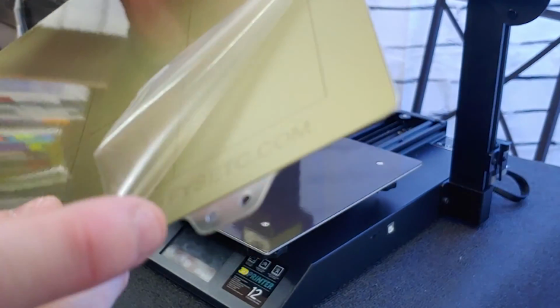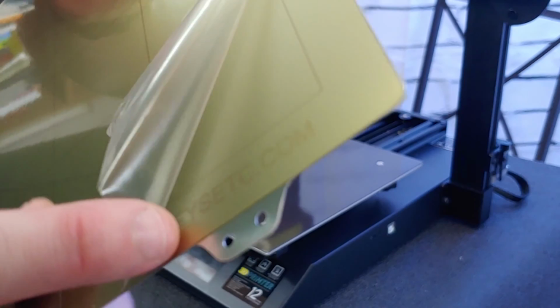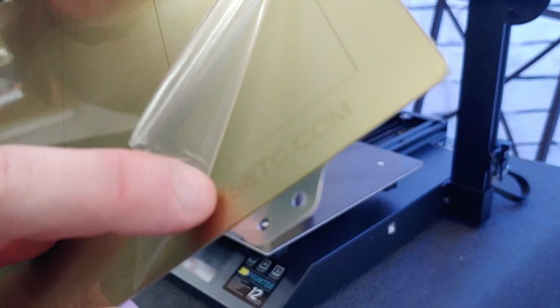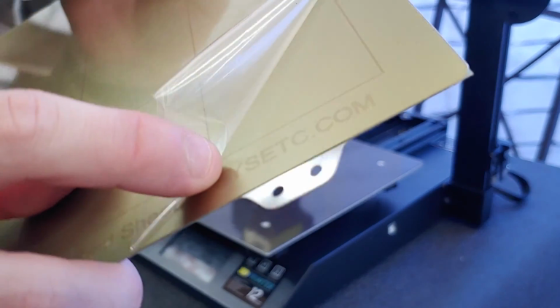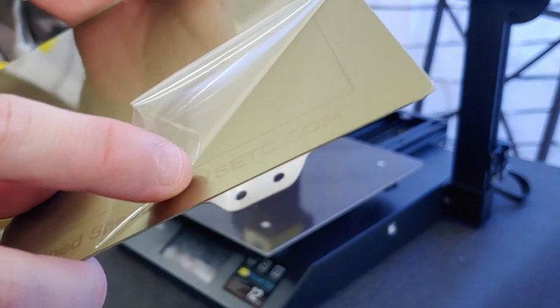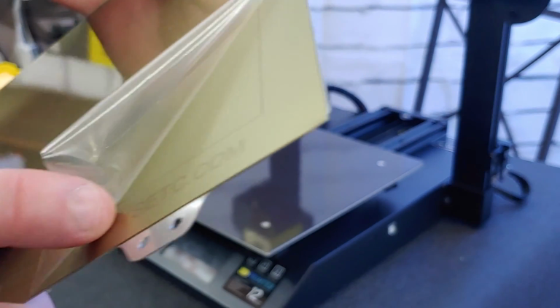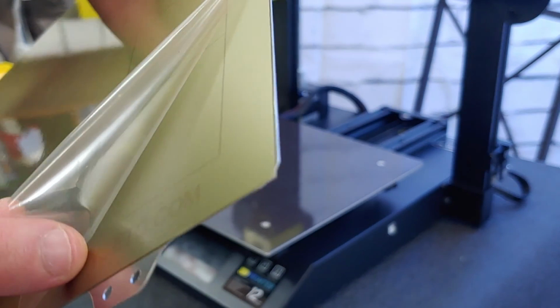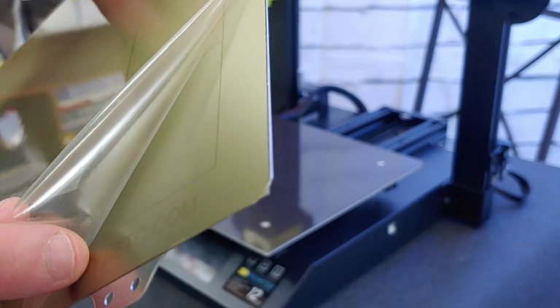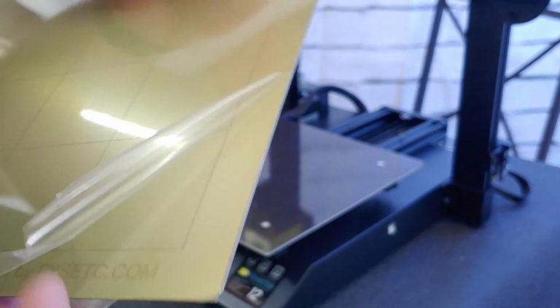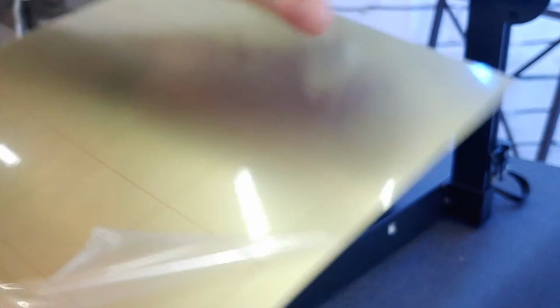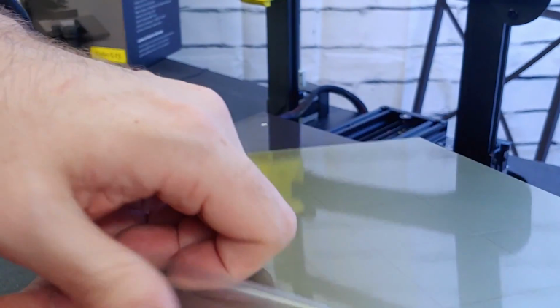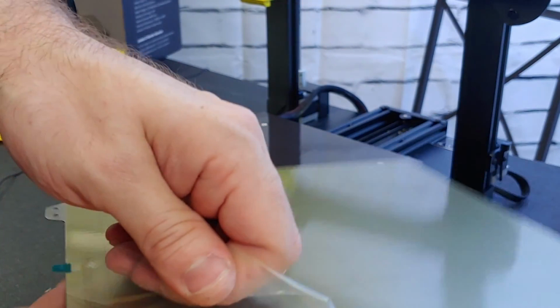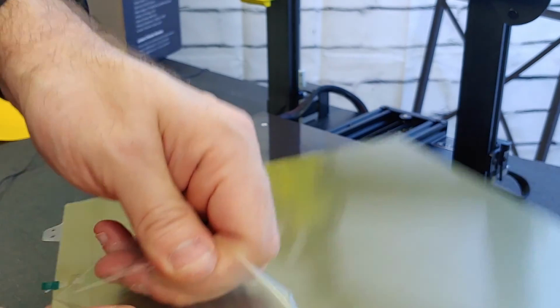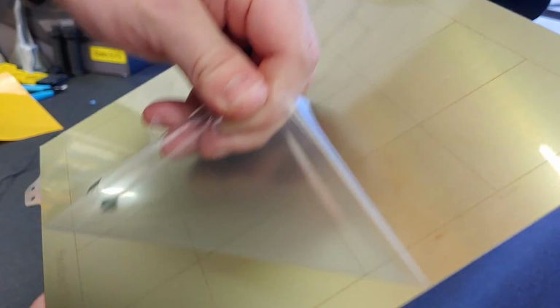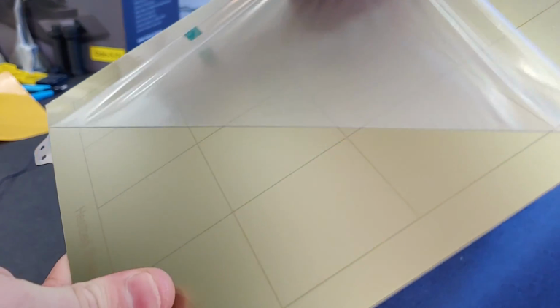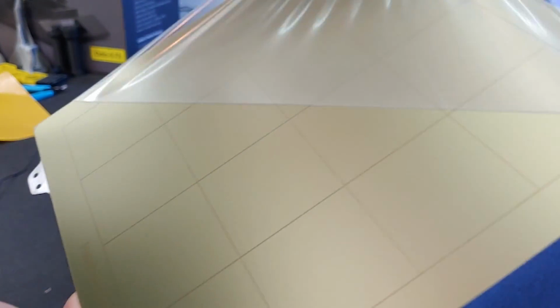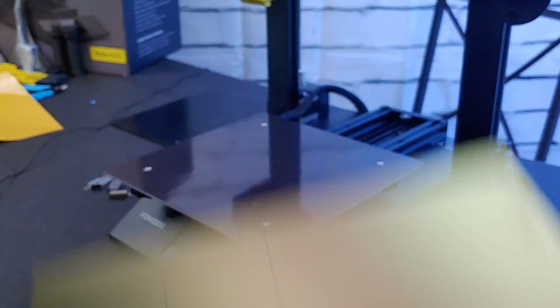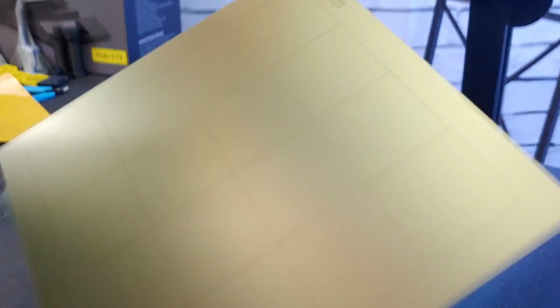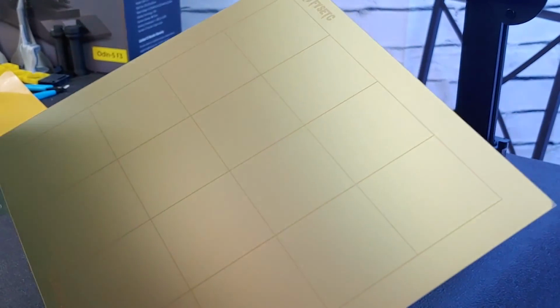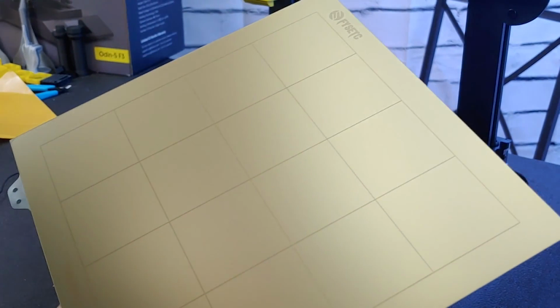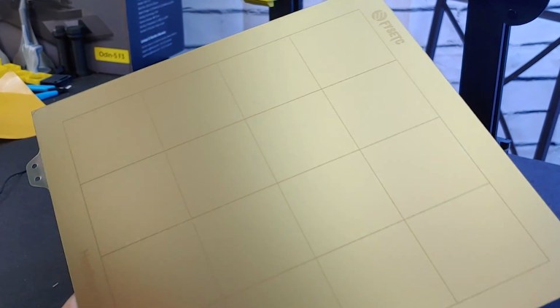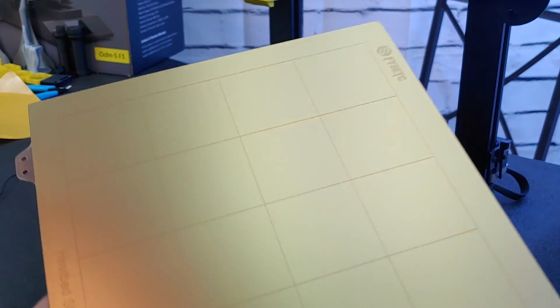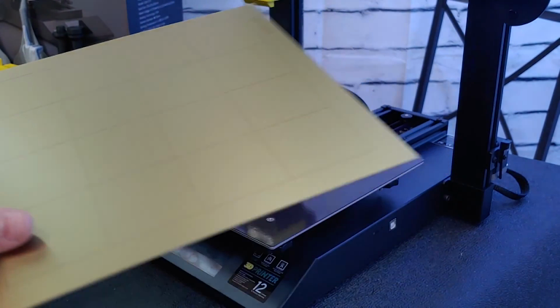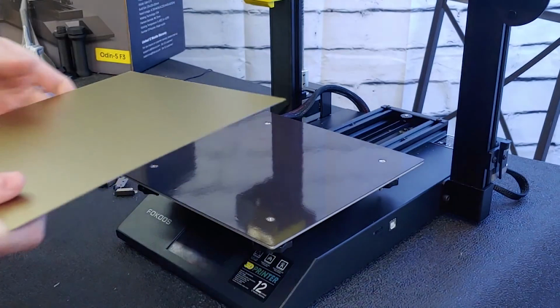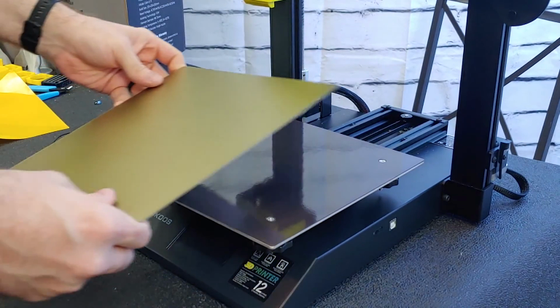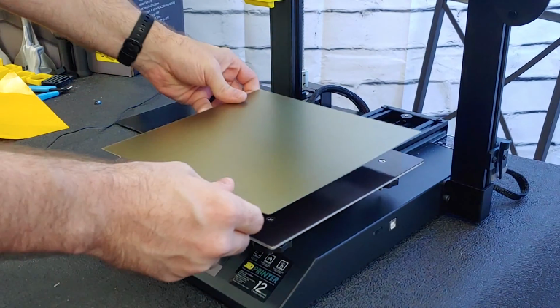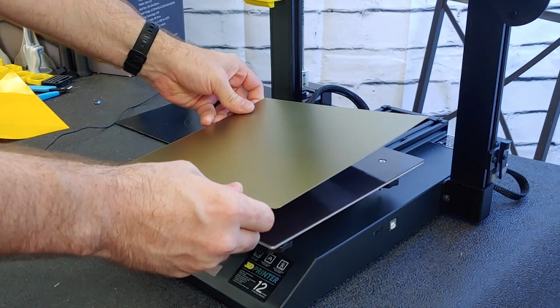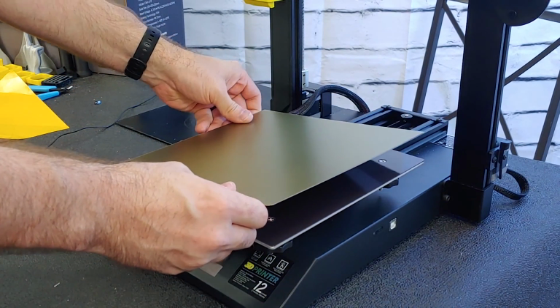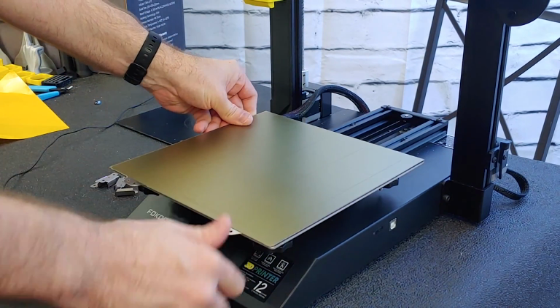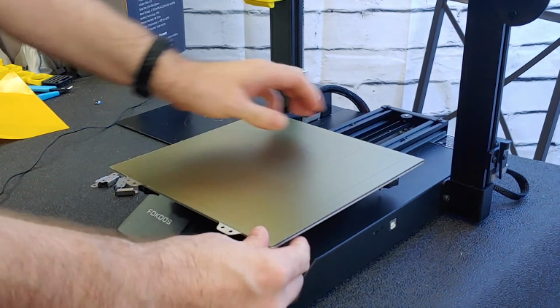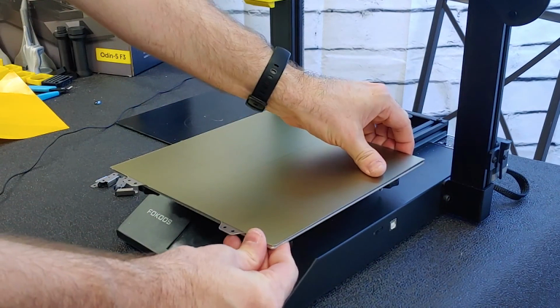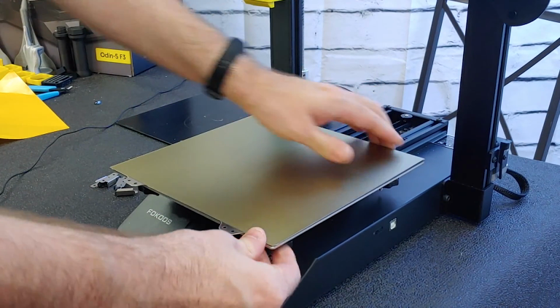Make sure you don't peel the actual PEI off. It's got a goldish color to it — you only want to peel off the protective coating that's all shiny. Once that's done it's as simple as just dropping the bed onto the printer.